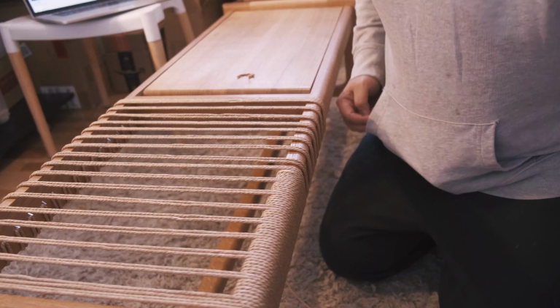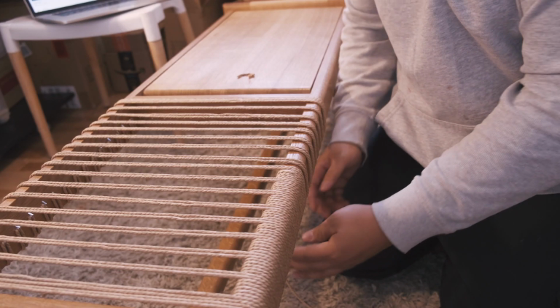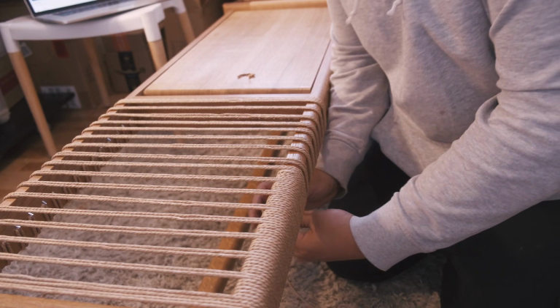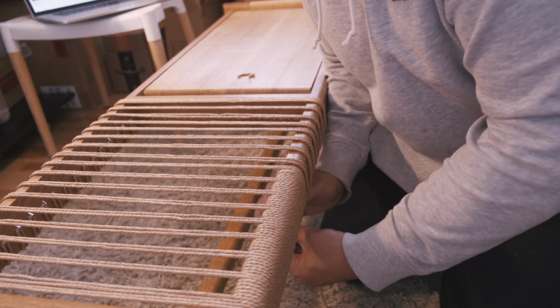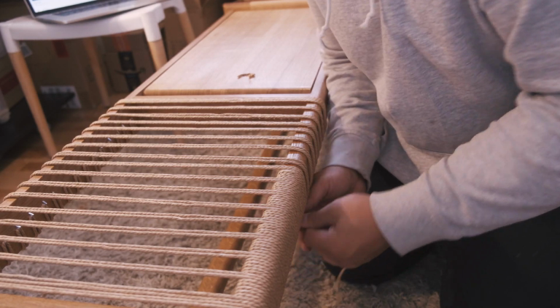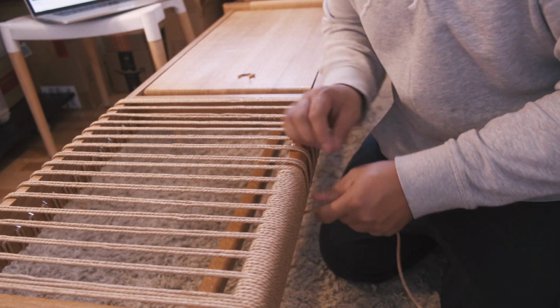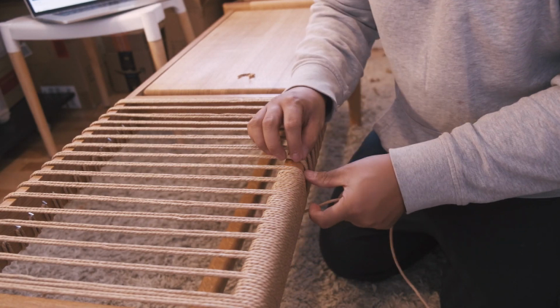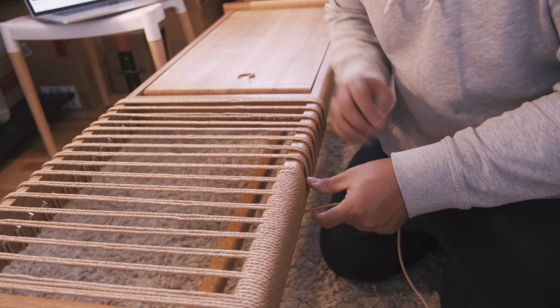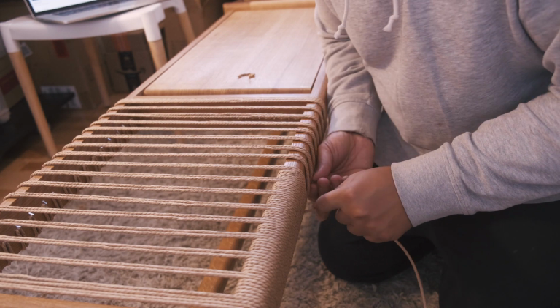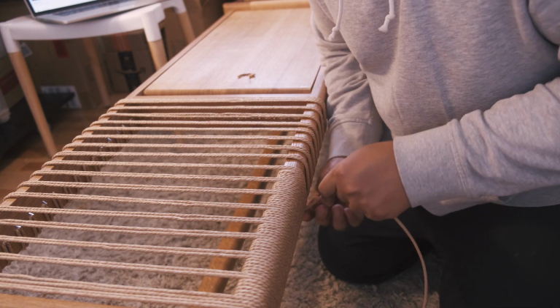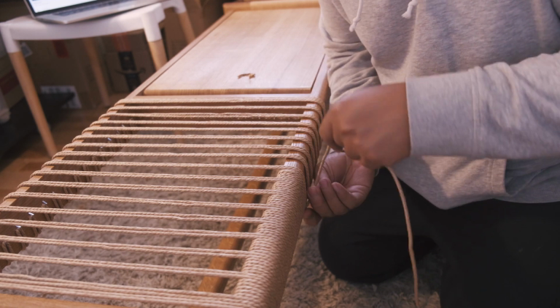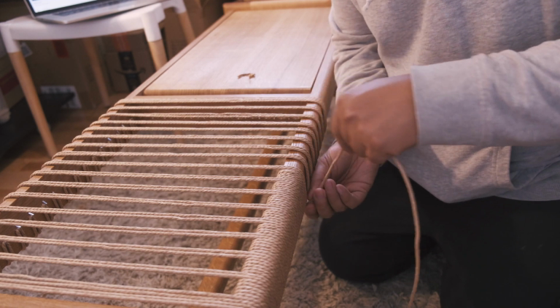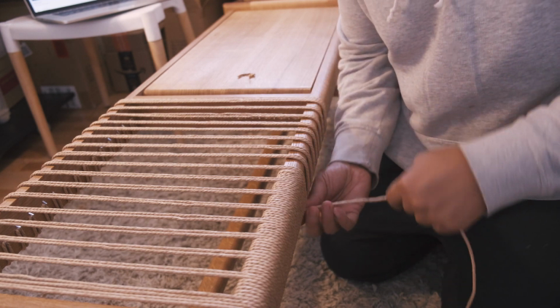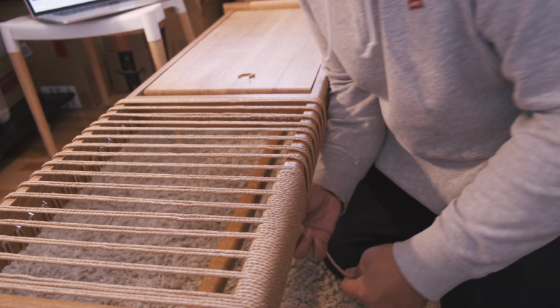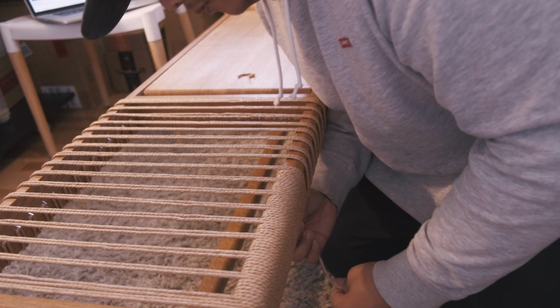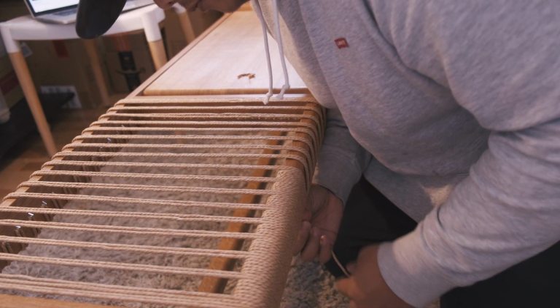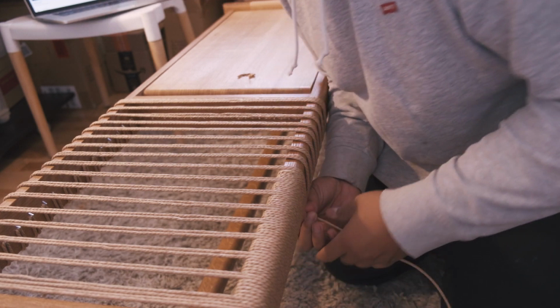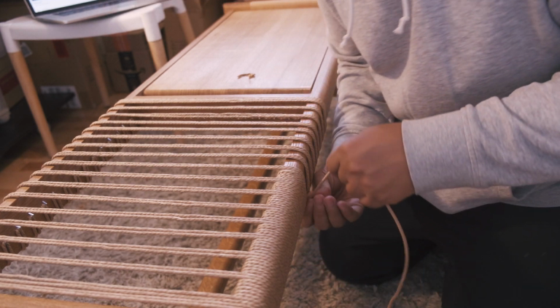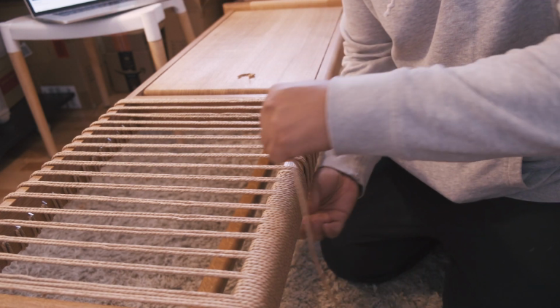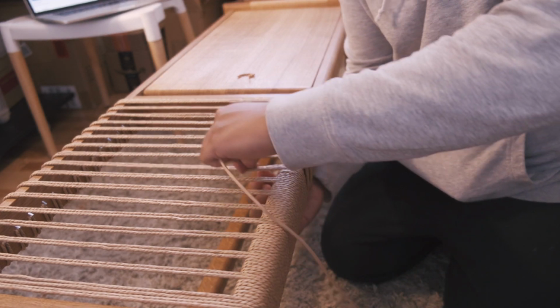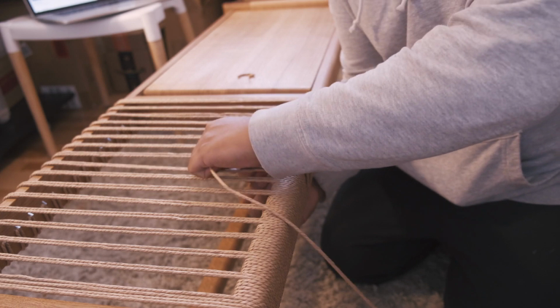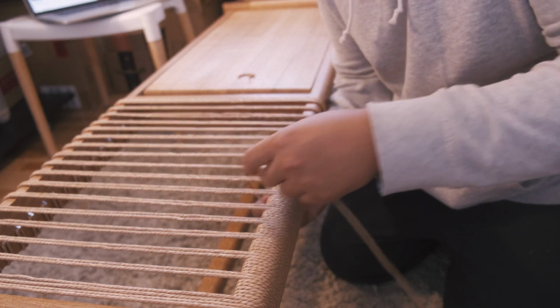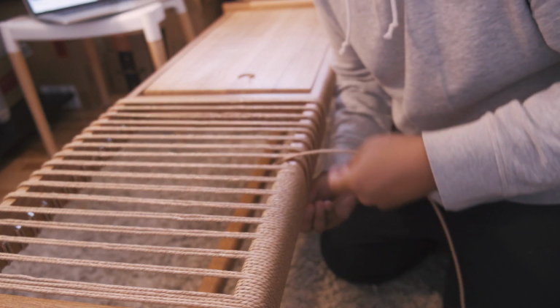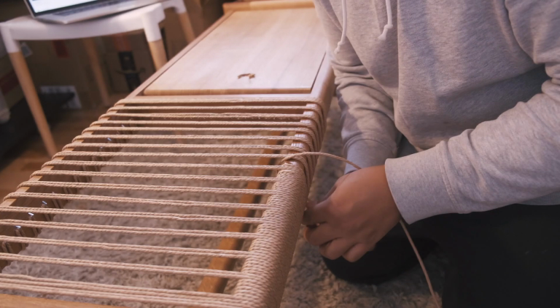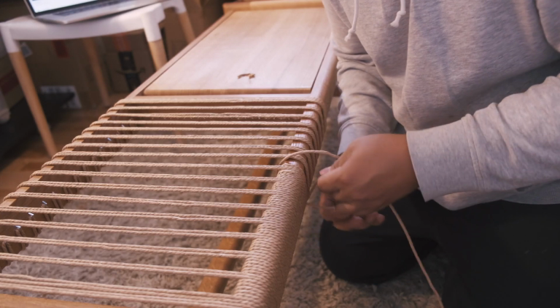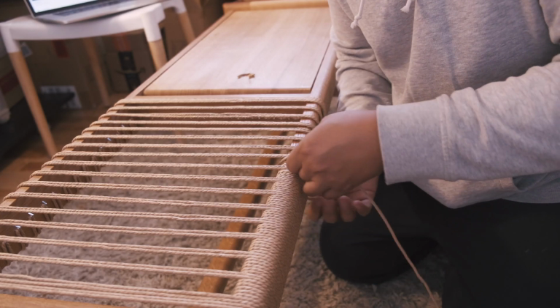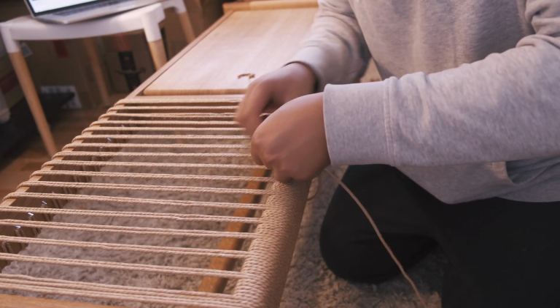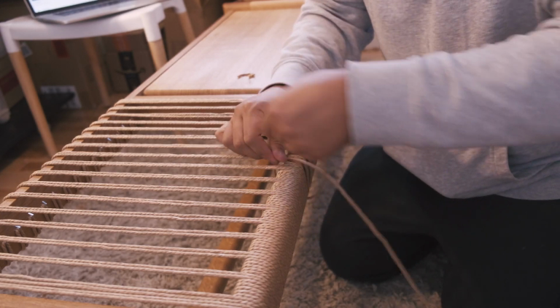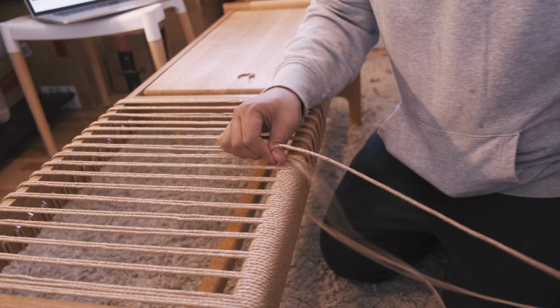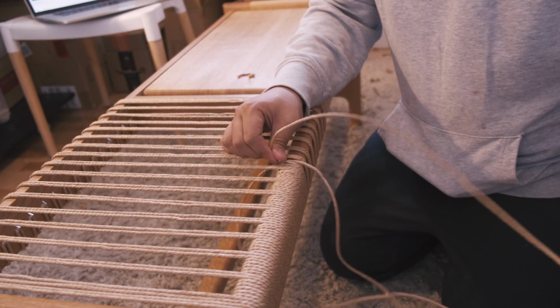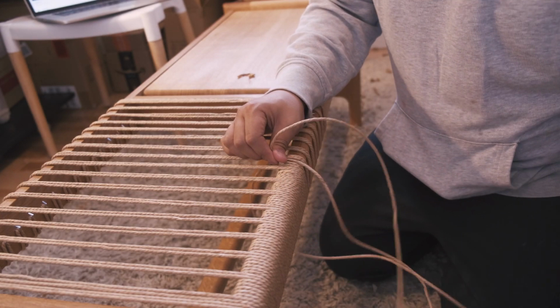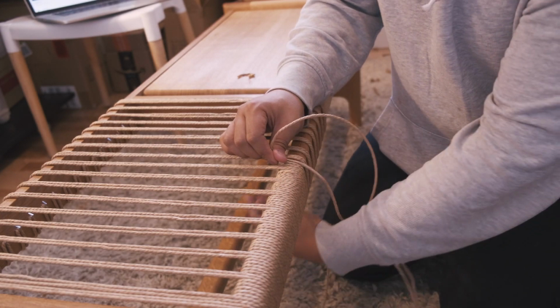Once you're done with one side it's time to do the next side. Basically it's all the same process from front to back — just keep the spacing relatively even and keep those strands that are going across nice and straight.